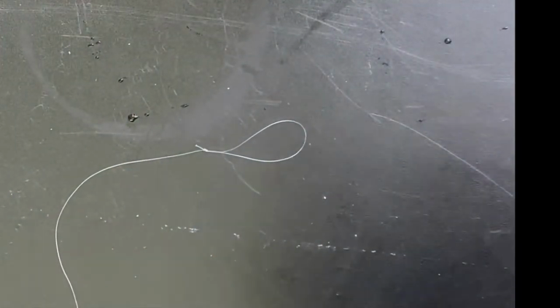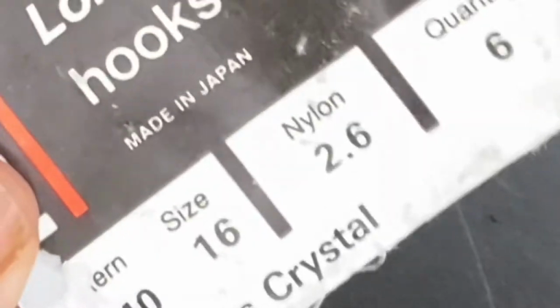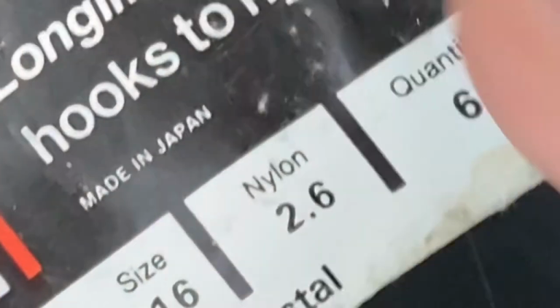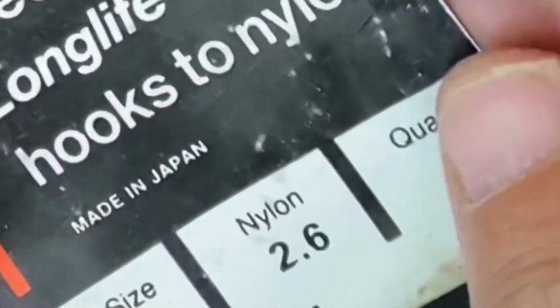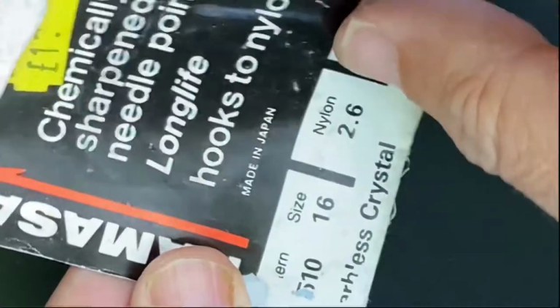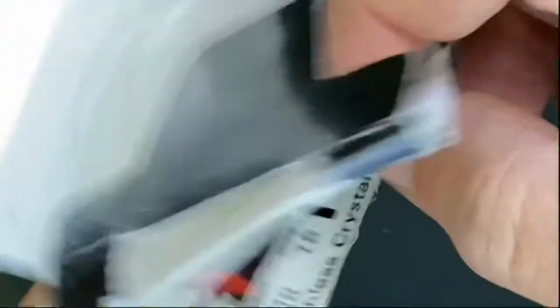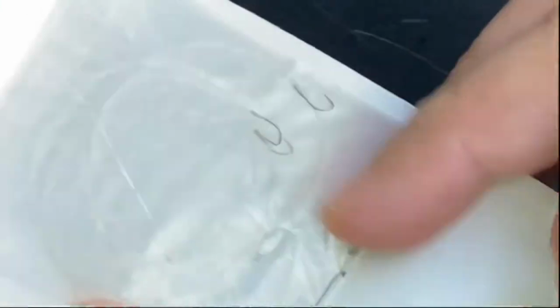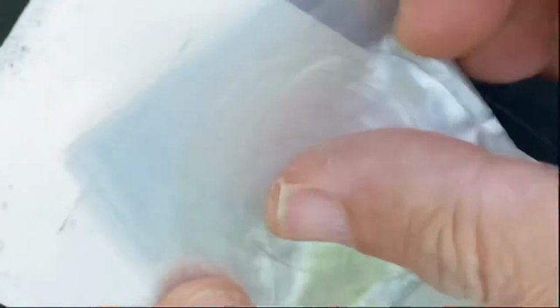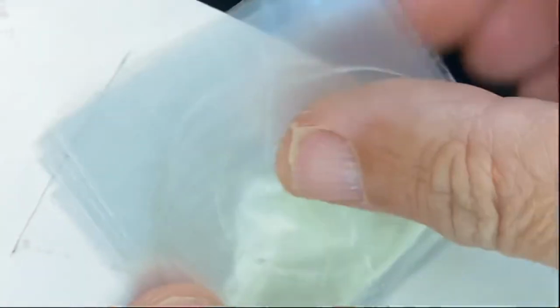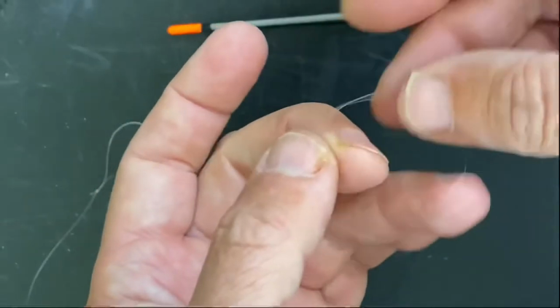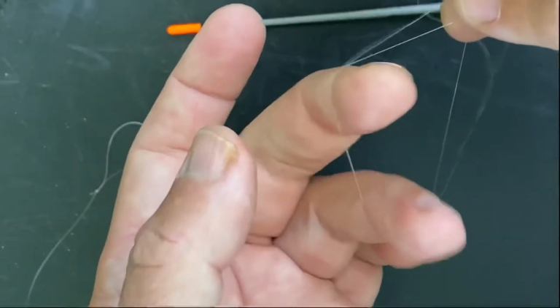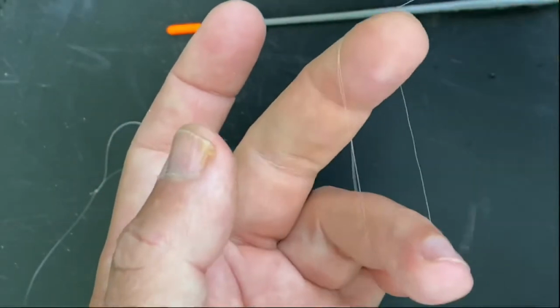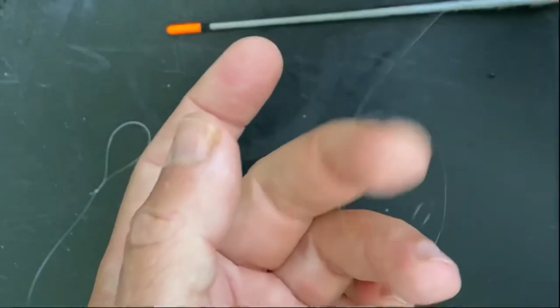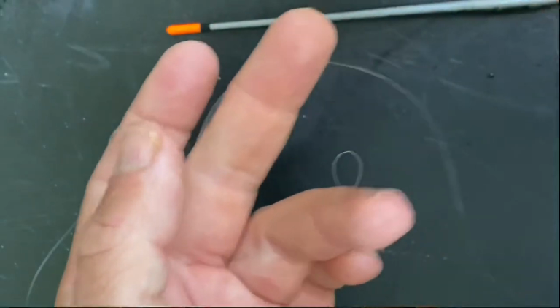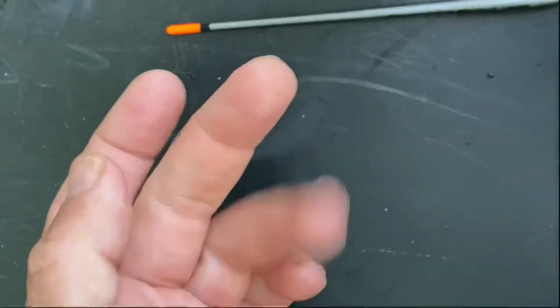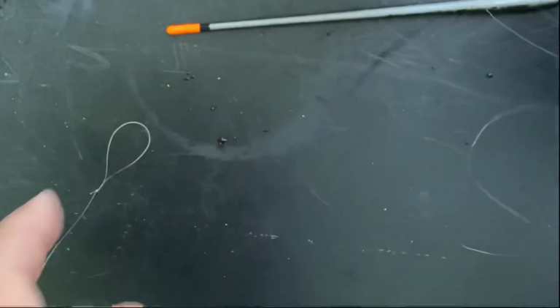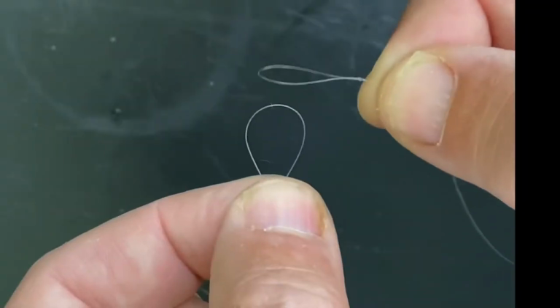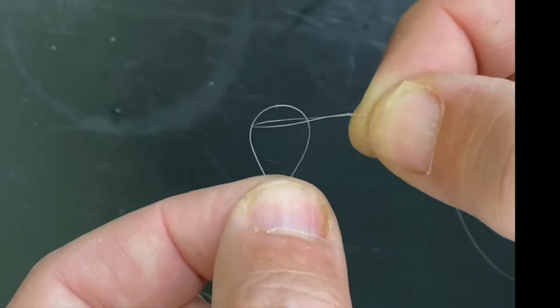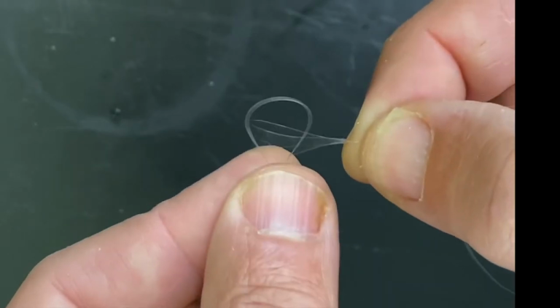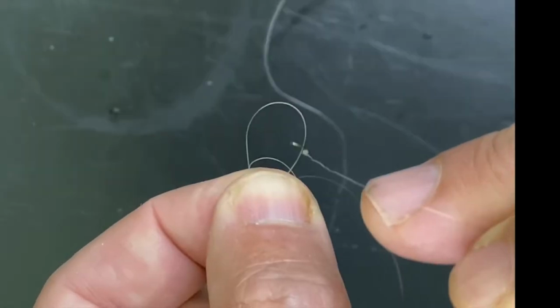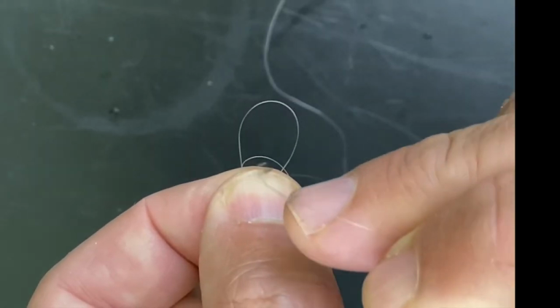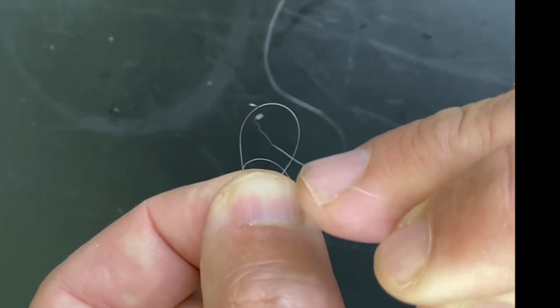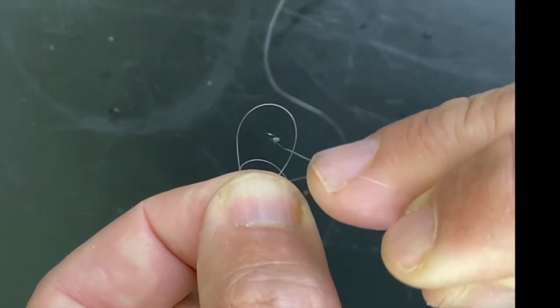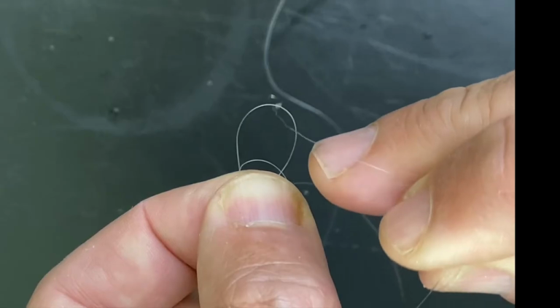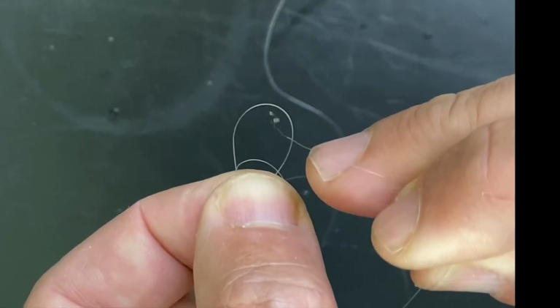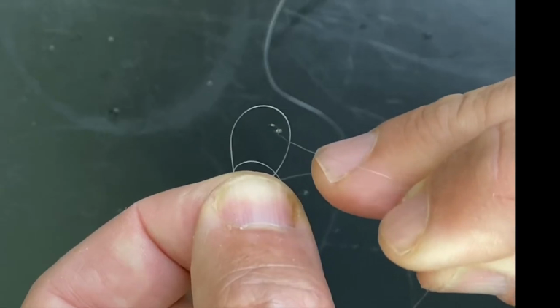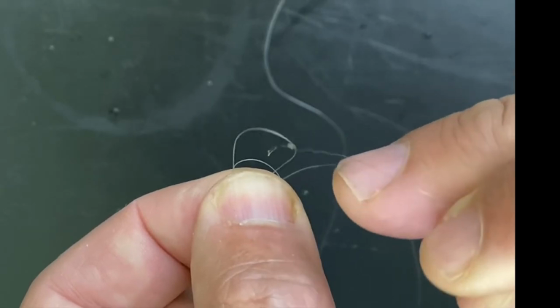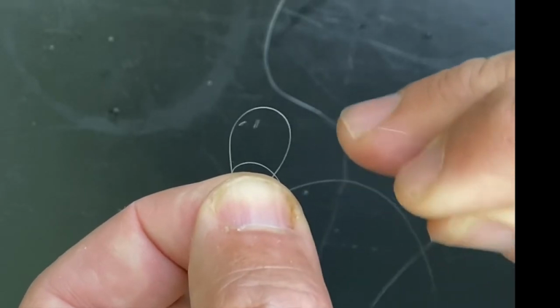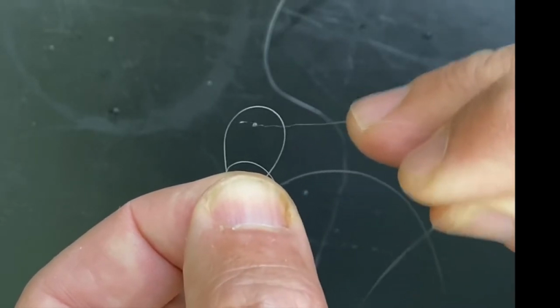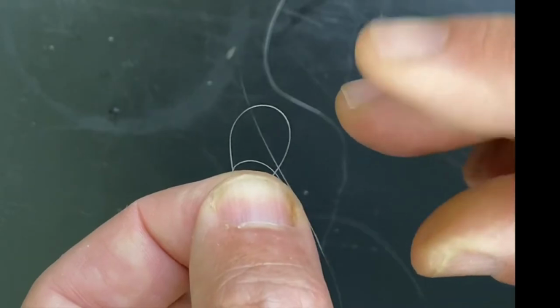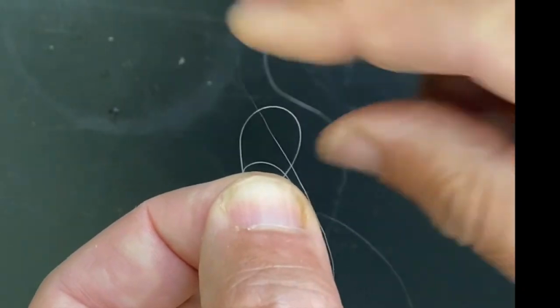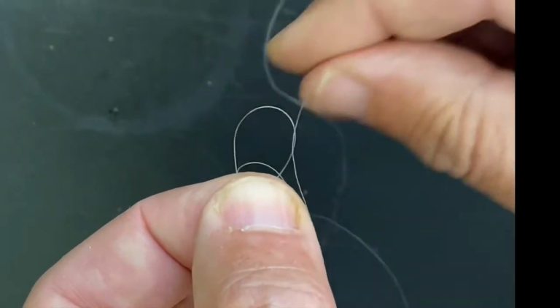Your hook to nylon should be at least one pound lighter in breaking strain than your main line. Put your fingers through the middle before unraveling it carefully, then slip the loop over the main line loop and drop the hook through before pulling tight.